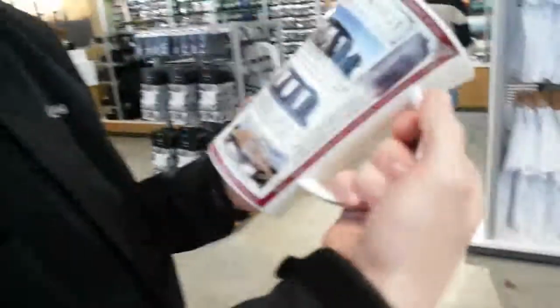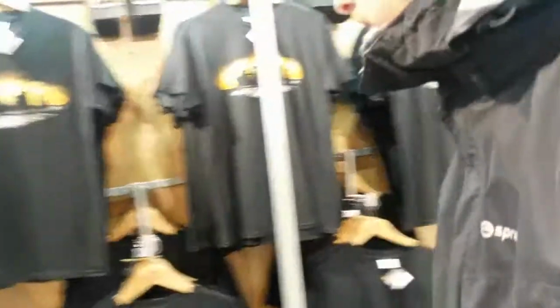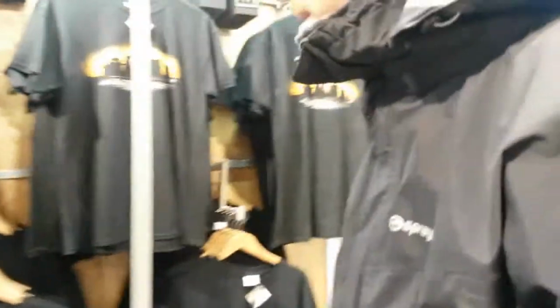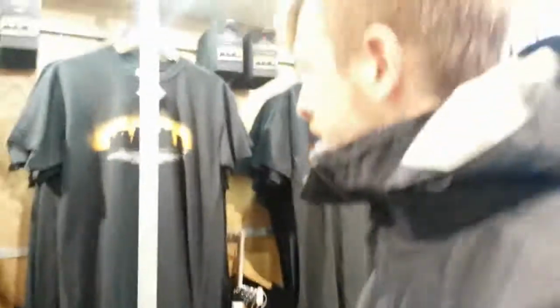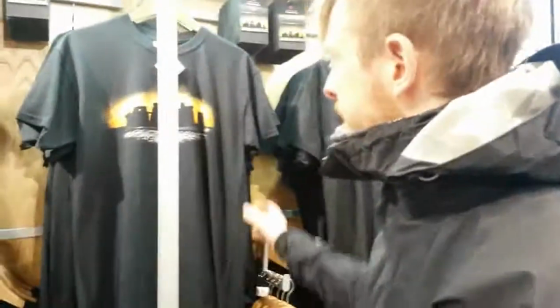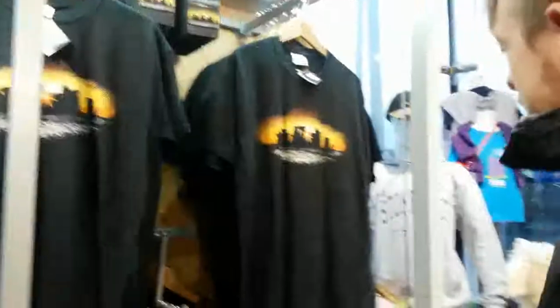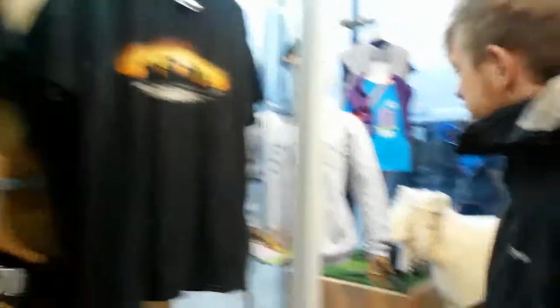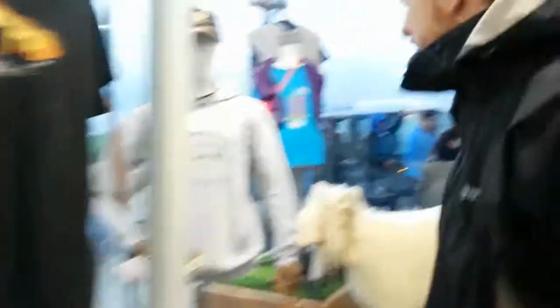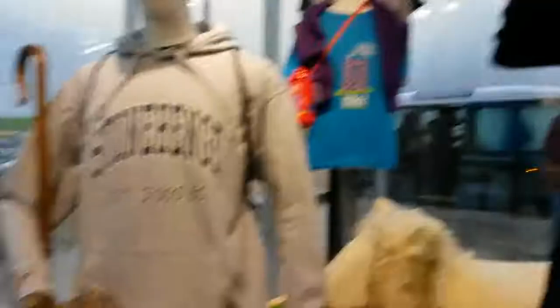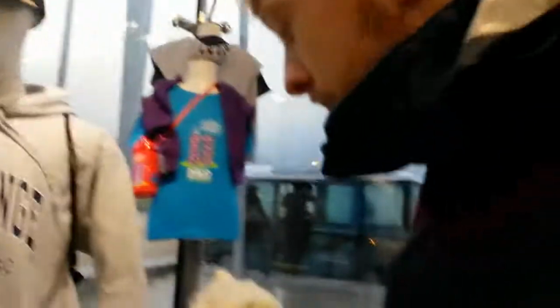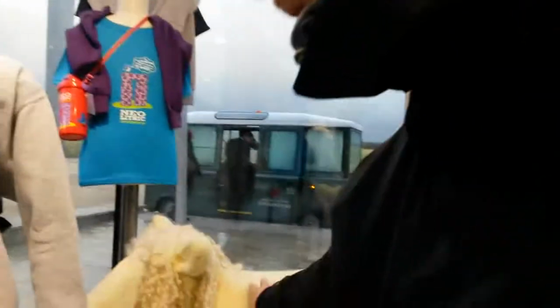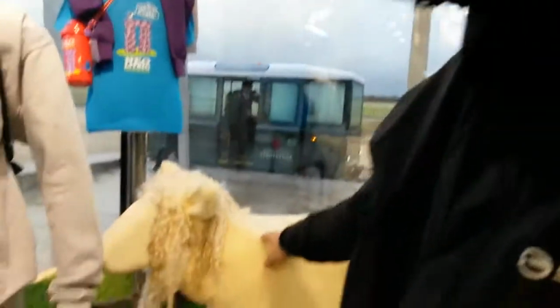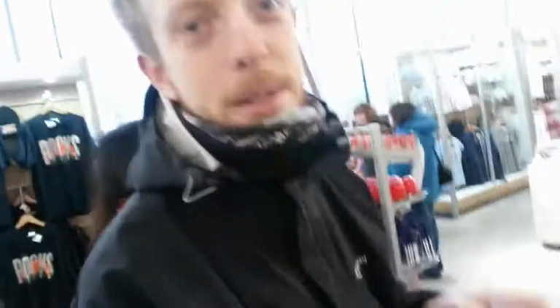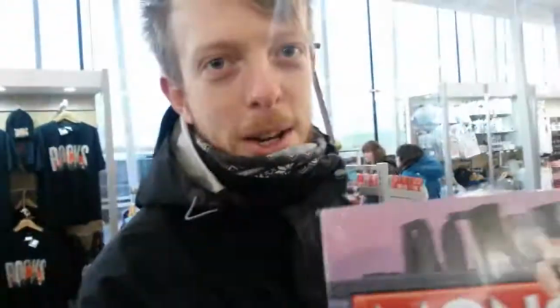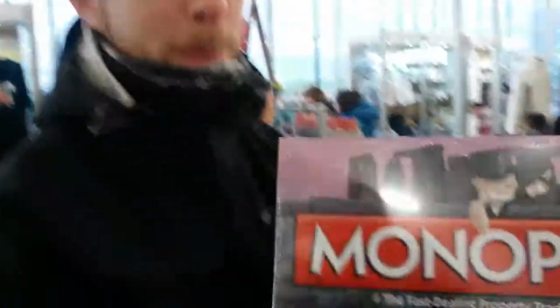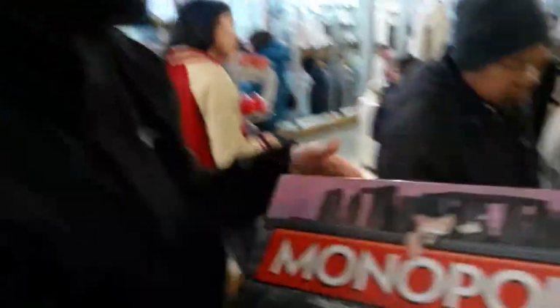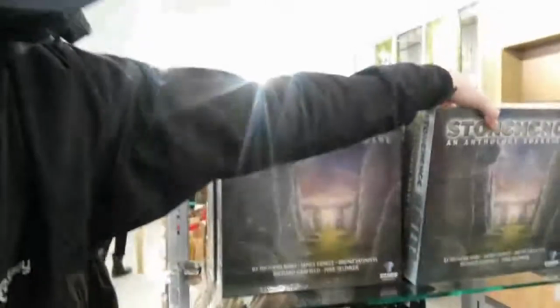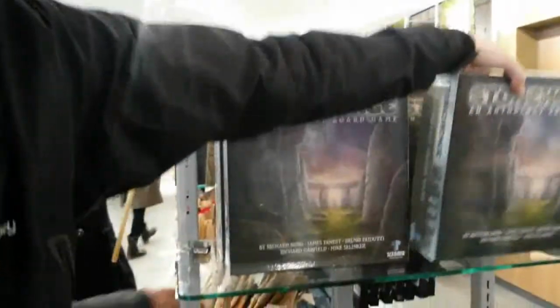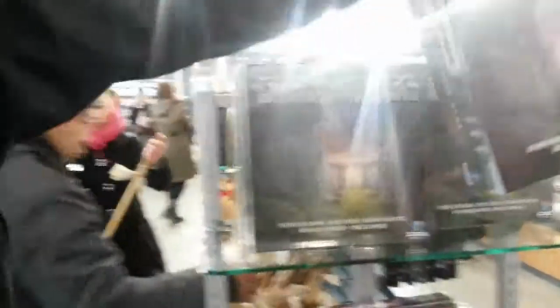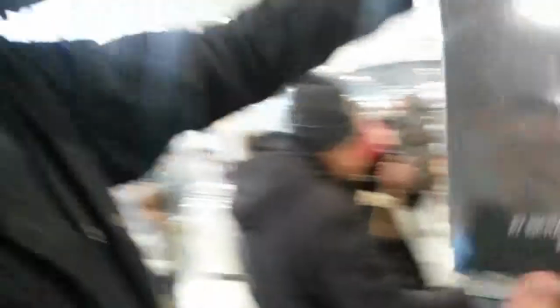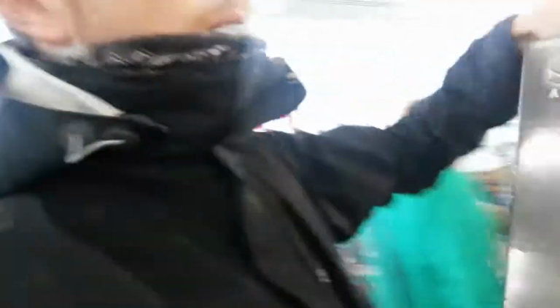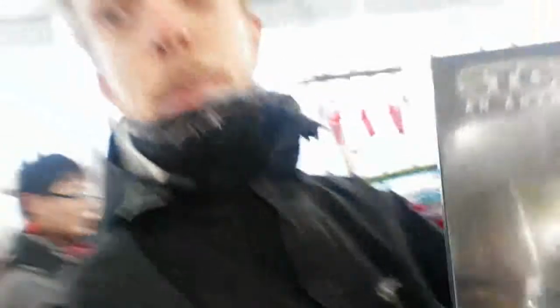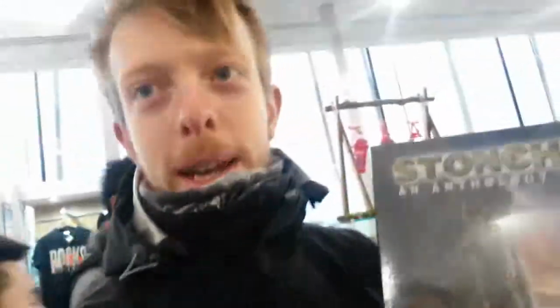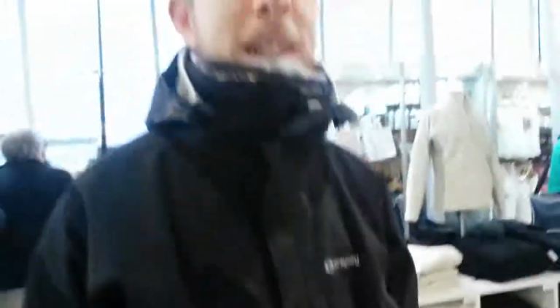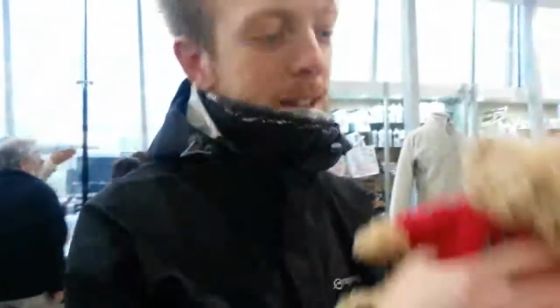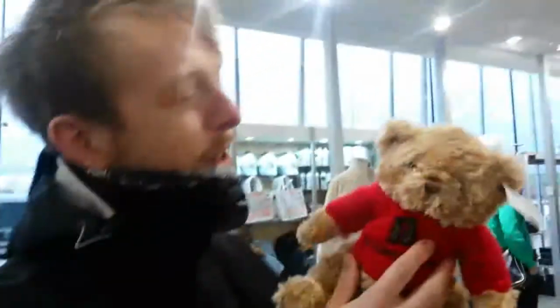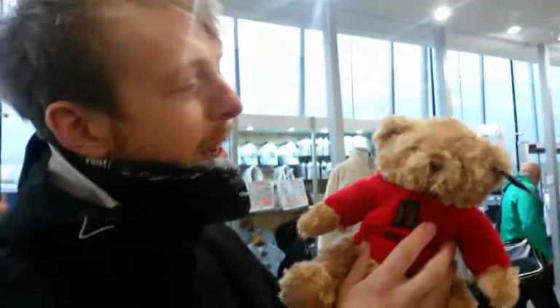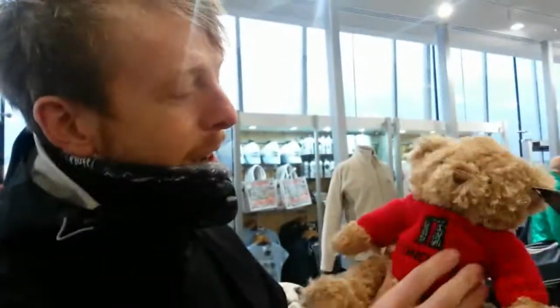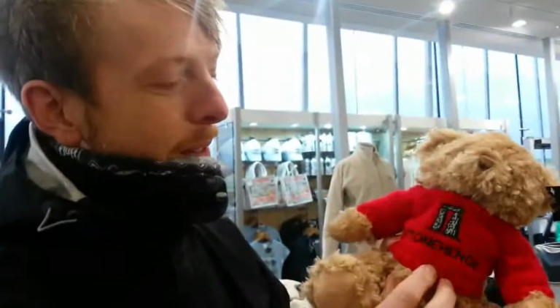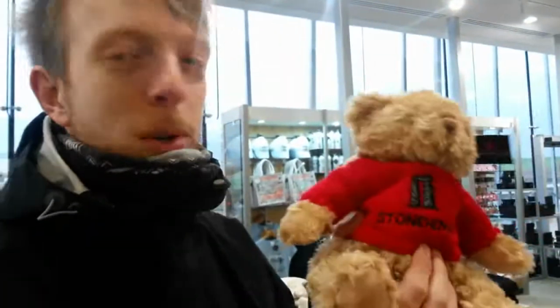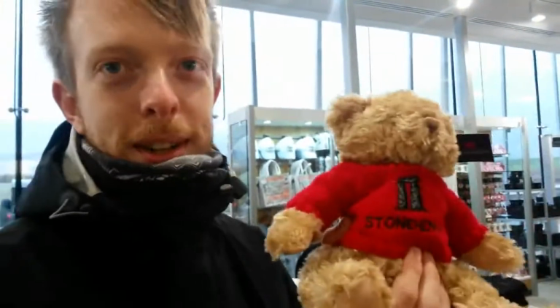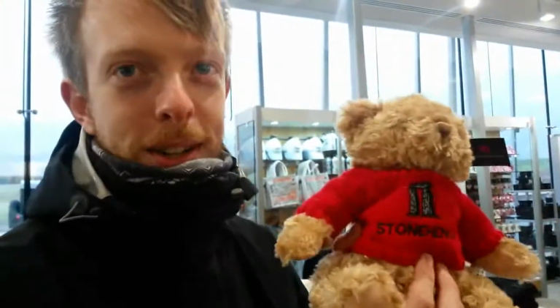Stonehenge t-shirt. Stonehenge biddy. Stonehenge blanket. Stonehenge Monopoly. Stonehenge anthology board game. Stonehenge teddy sporting a Stonehenge jumper.